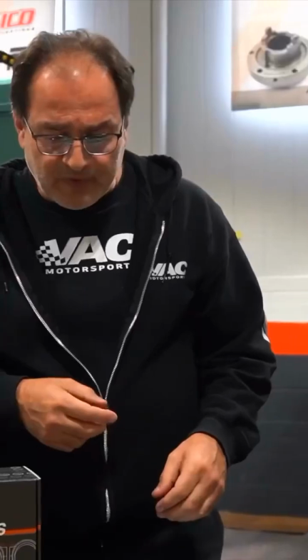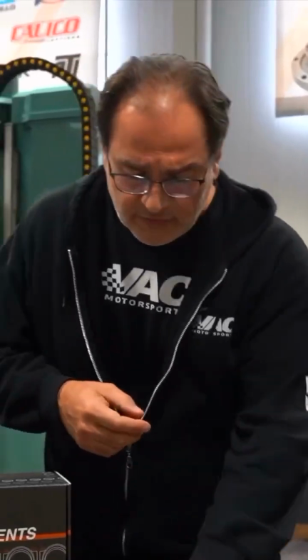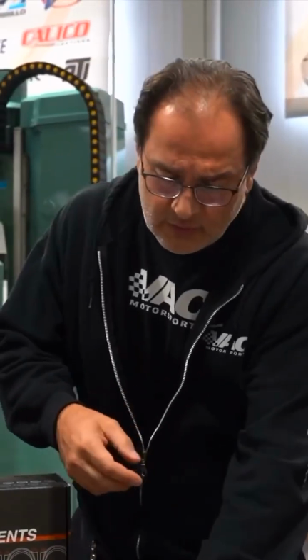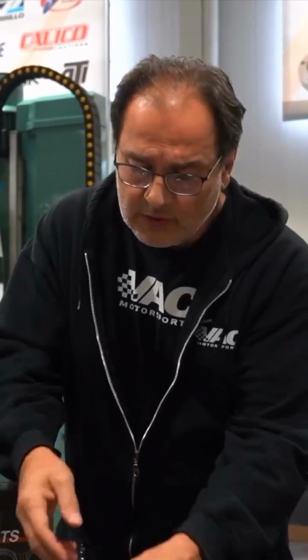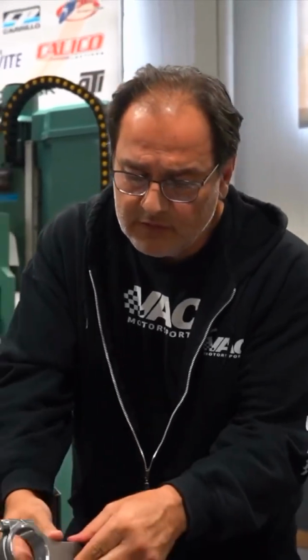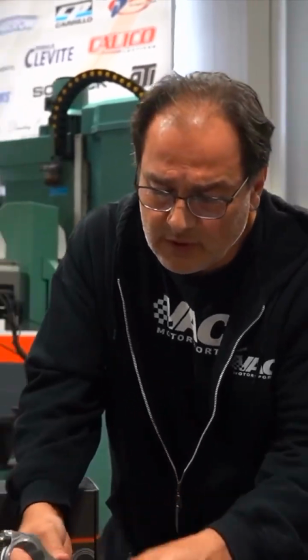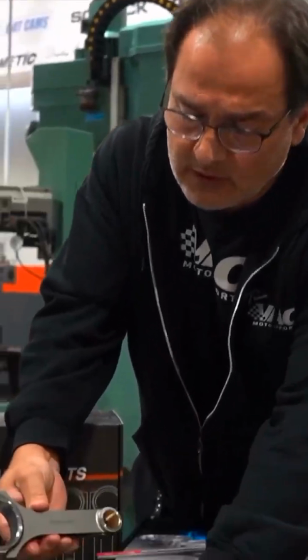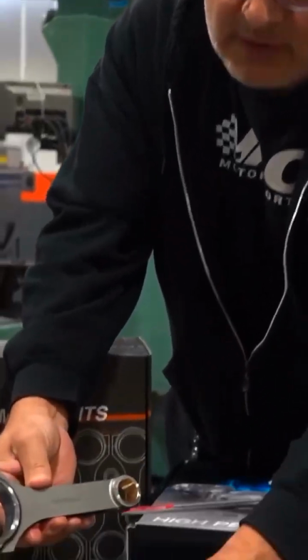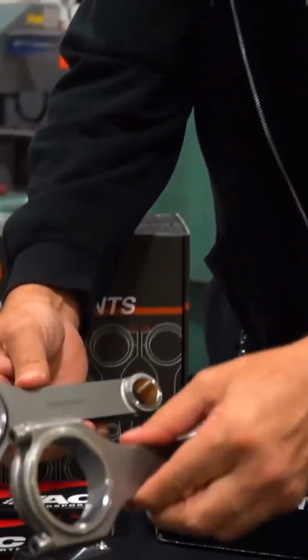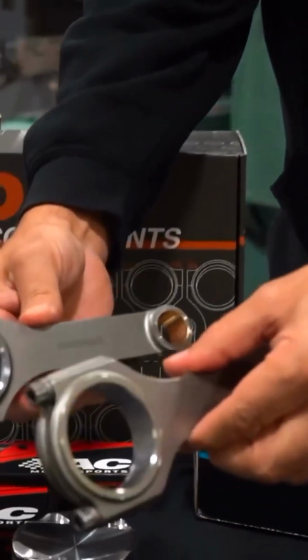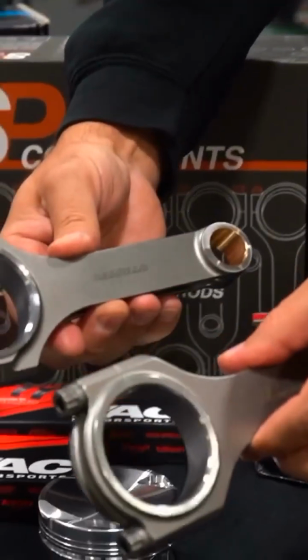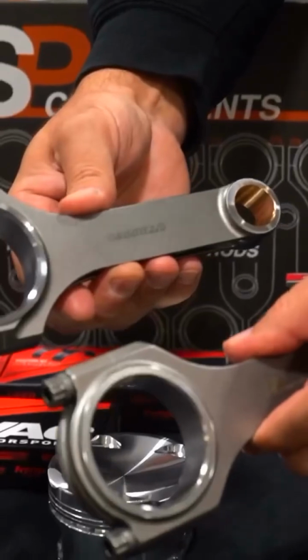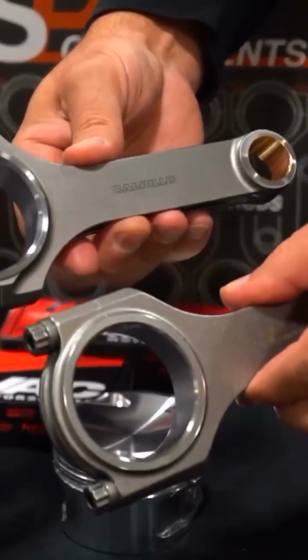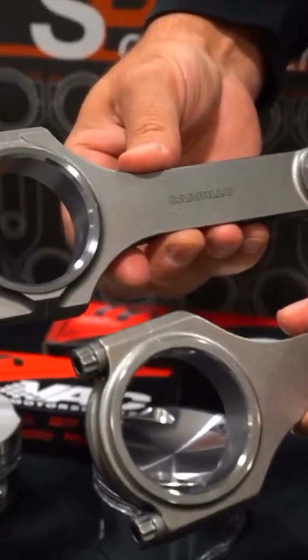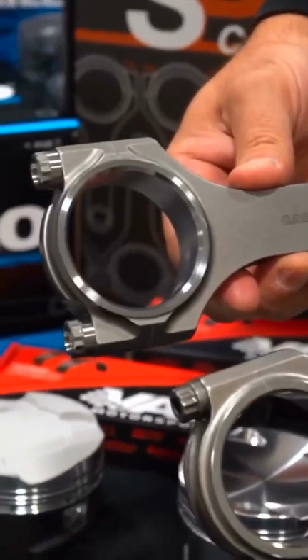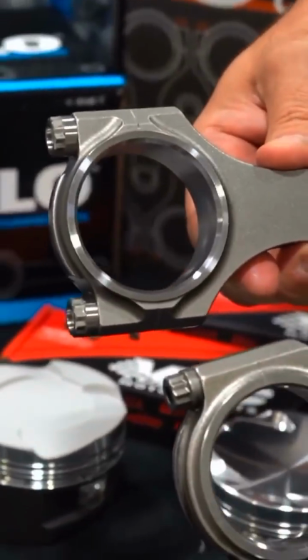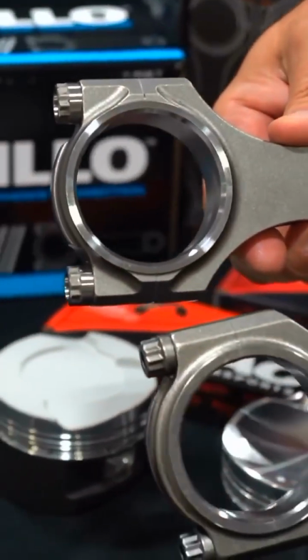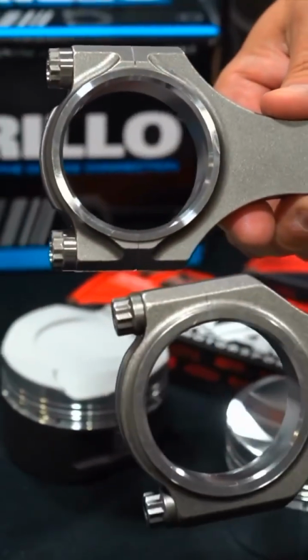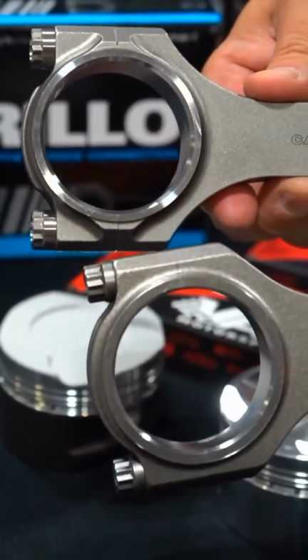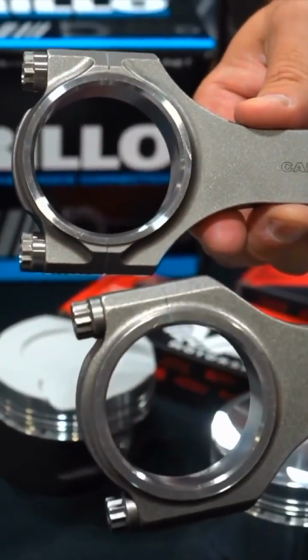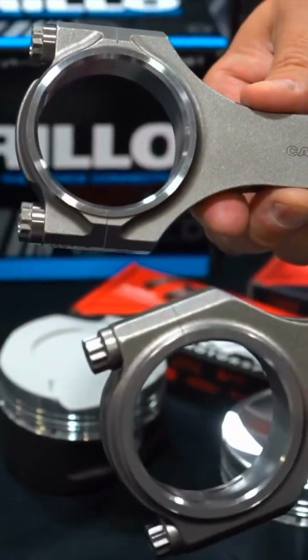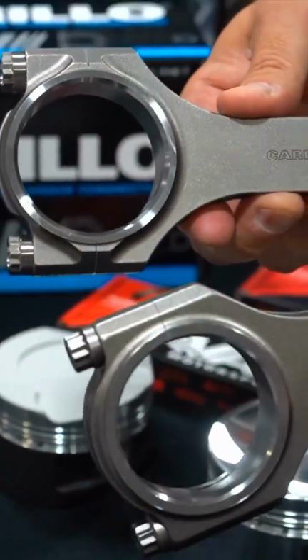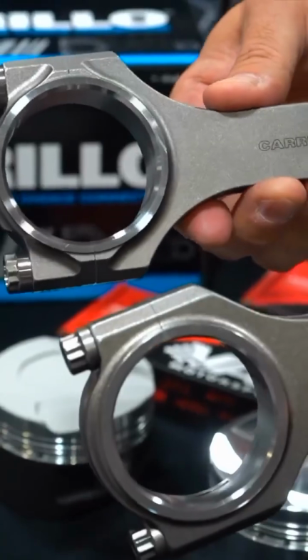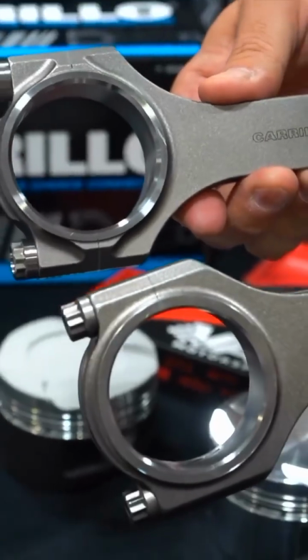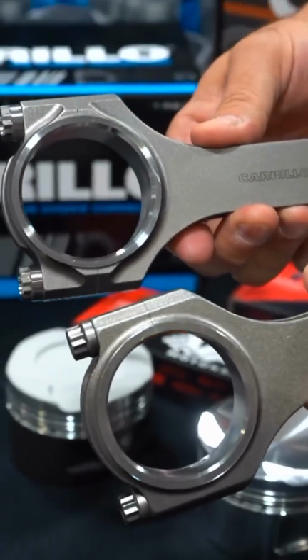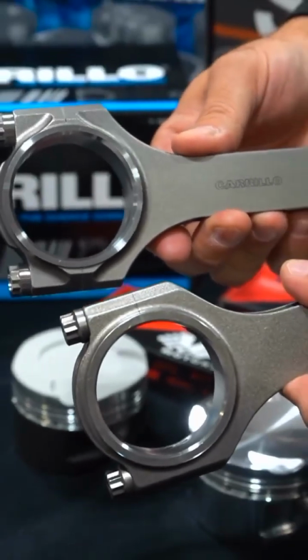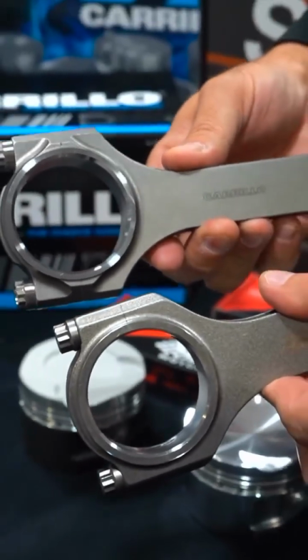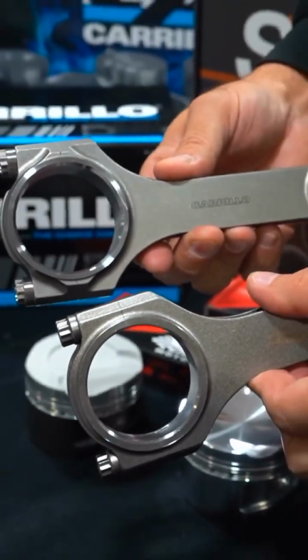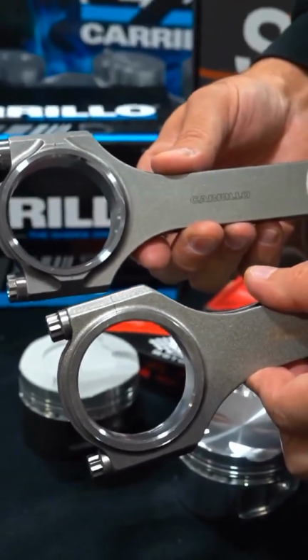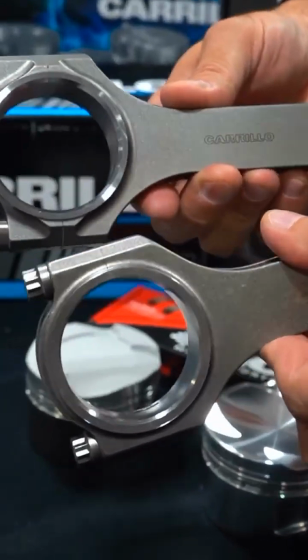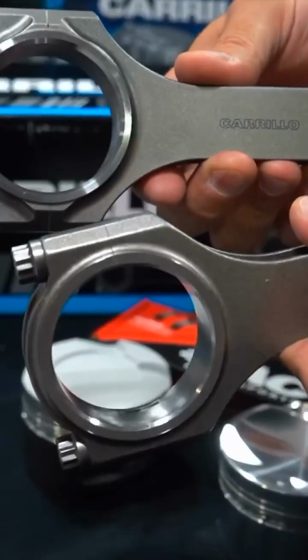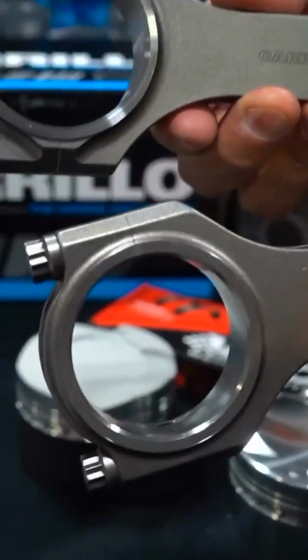So if you look over here, we talked in a previous video about how they're honed and the finishes. When you look at both of these manufacturers, the small end and the big end are honed finishes.